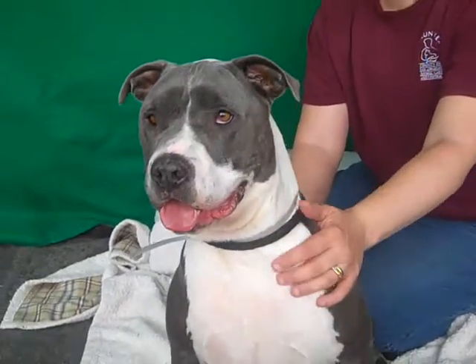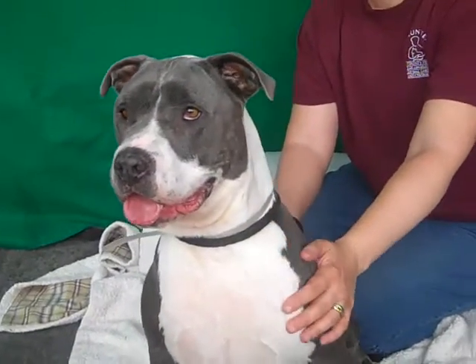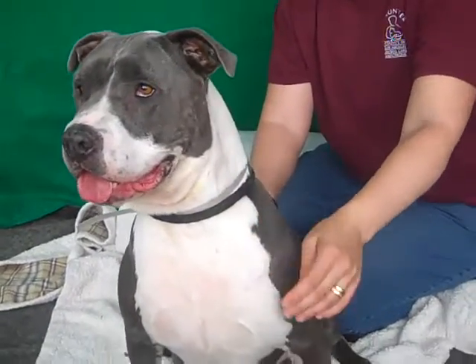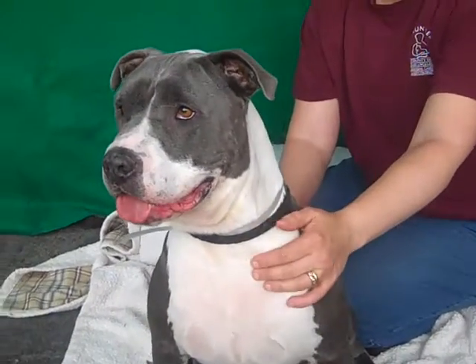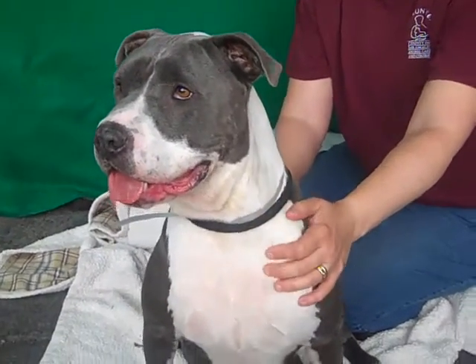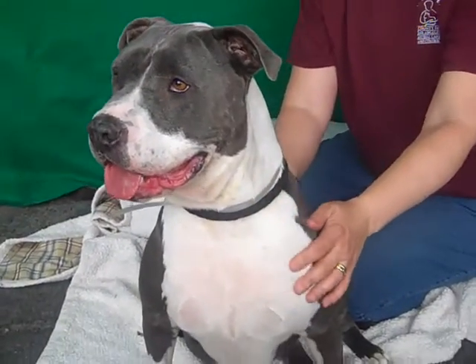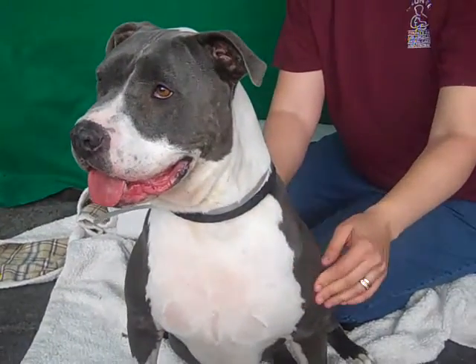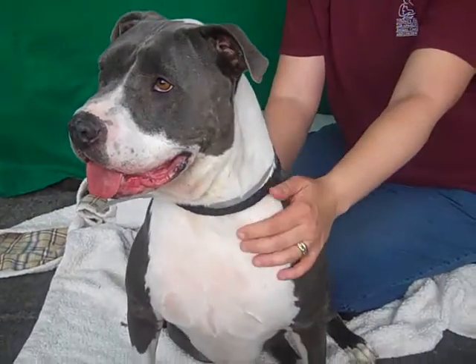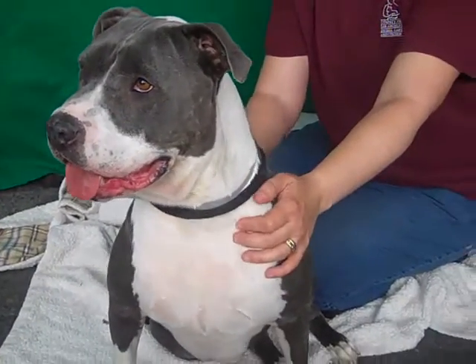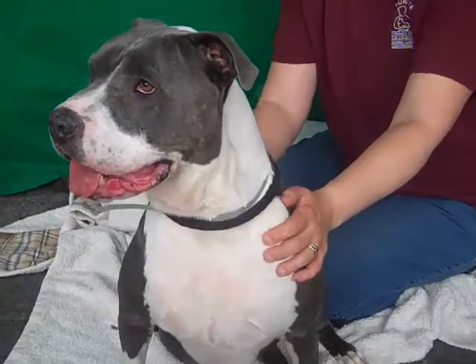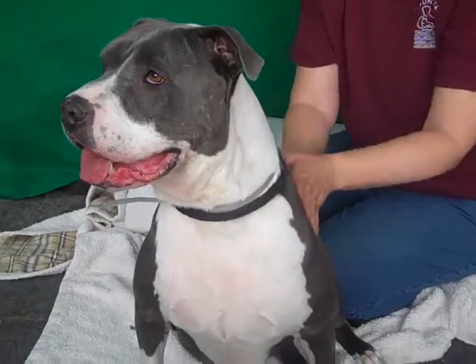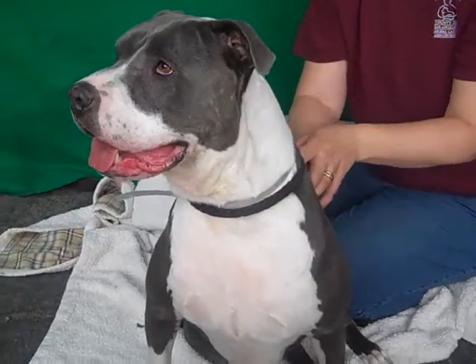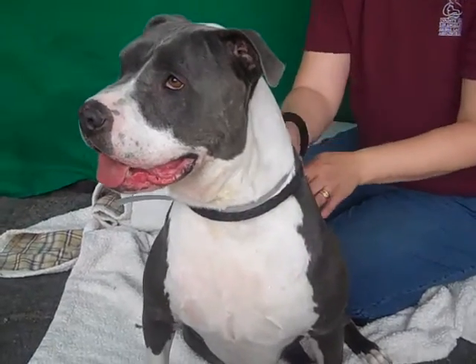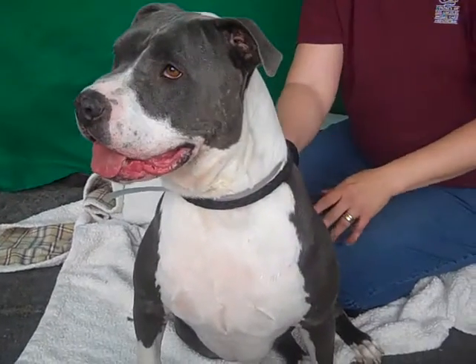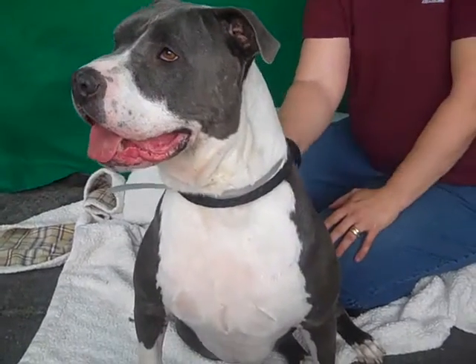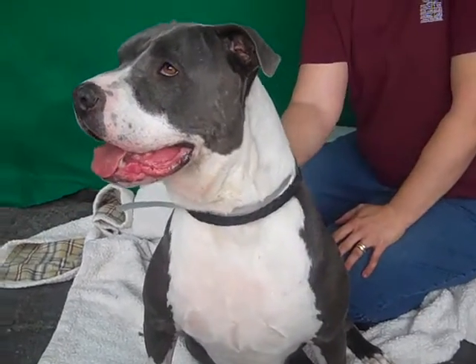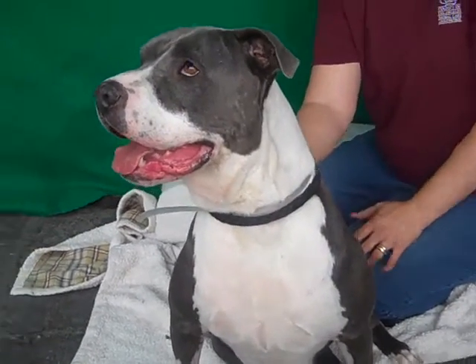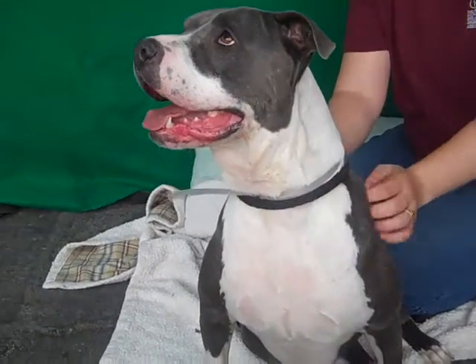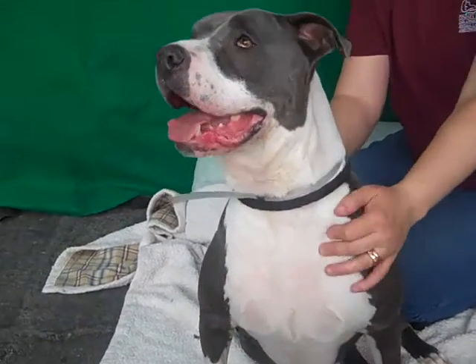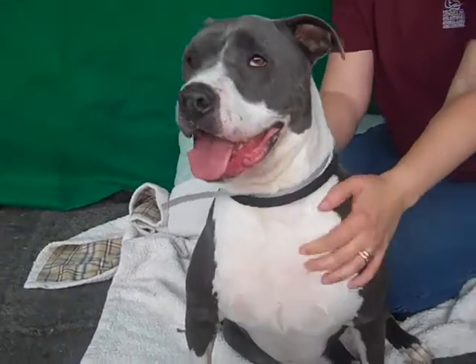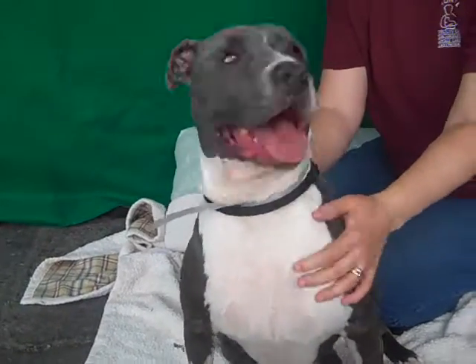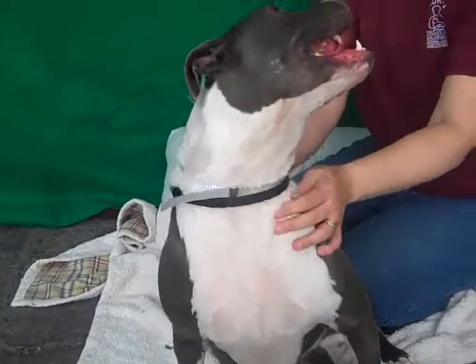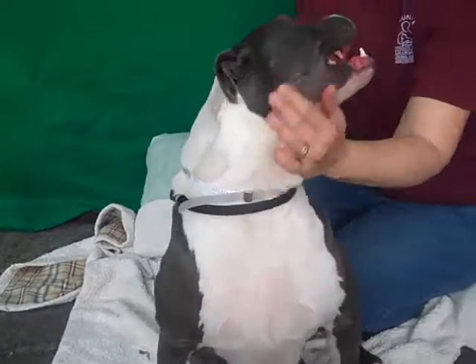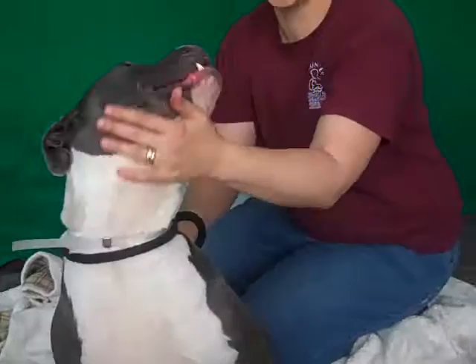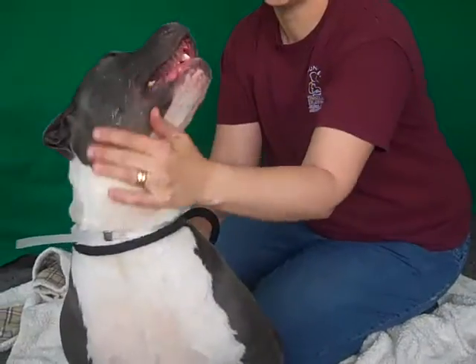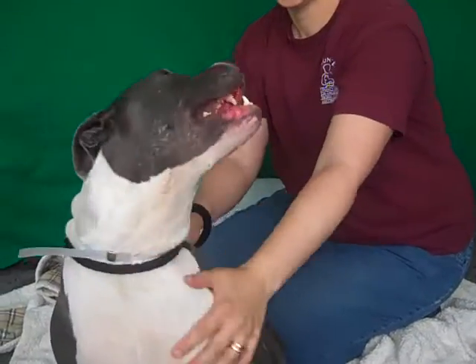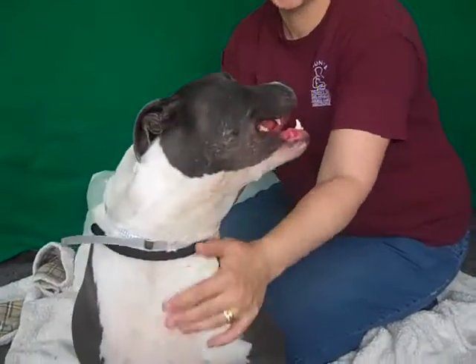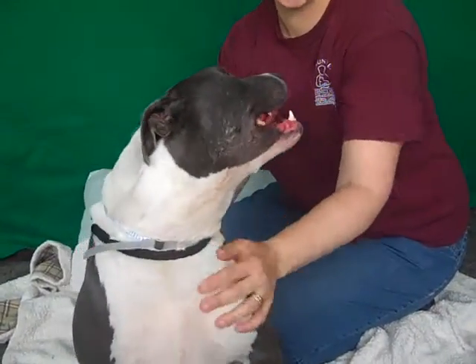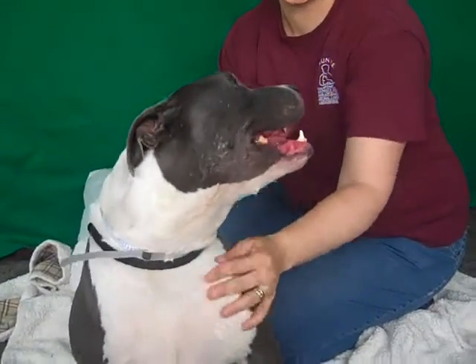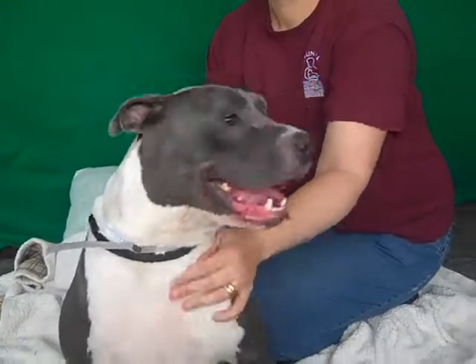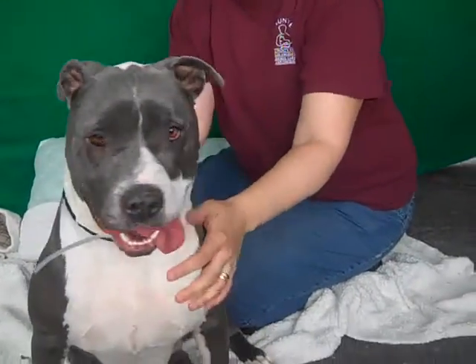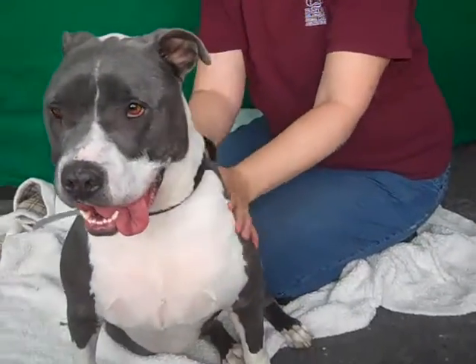The most important thing we haven't mentioned yet is that she got an A on every aspect of her temperament test administered here at the shelter. The conclusion they came to is that this is a dog that would make a great pet for most people — highly adoptable.